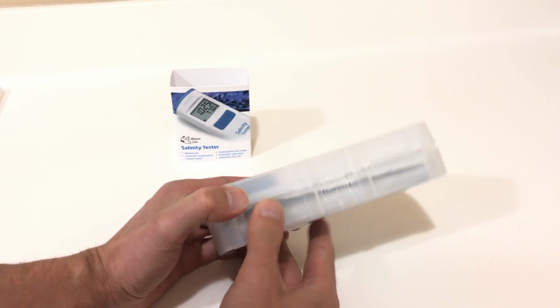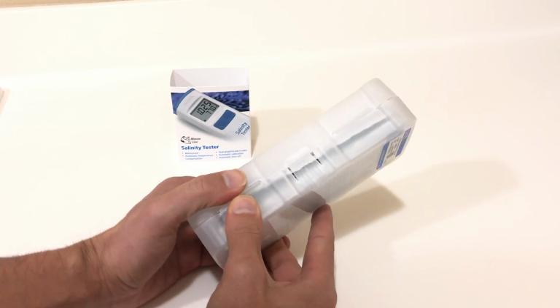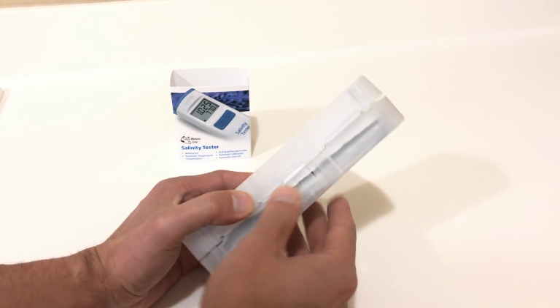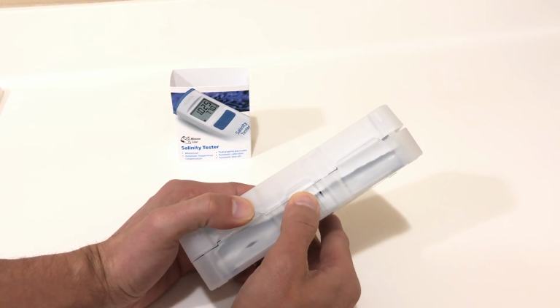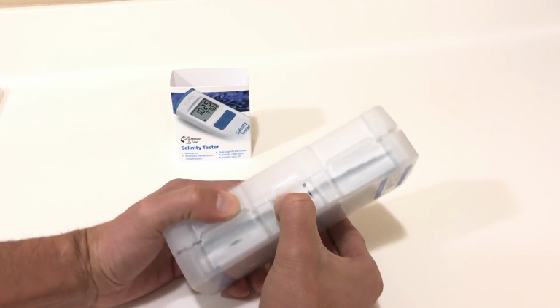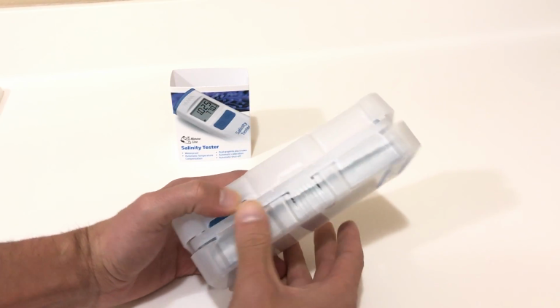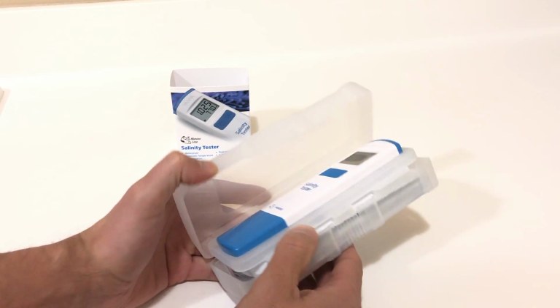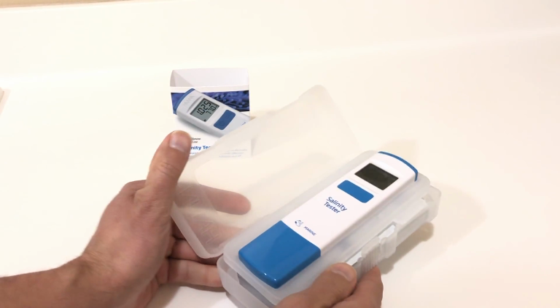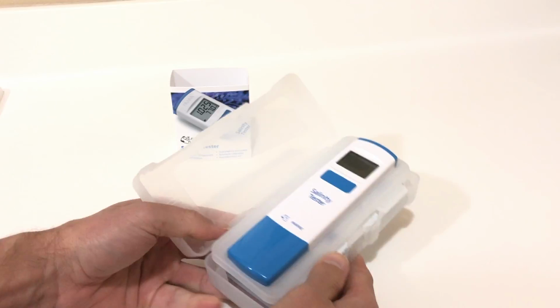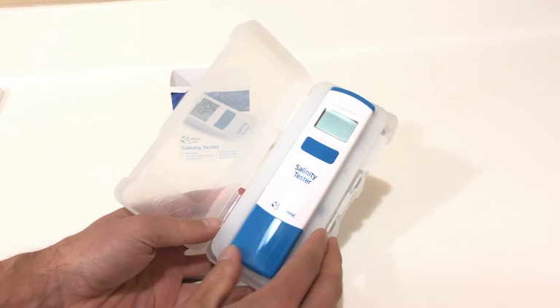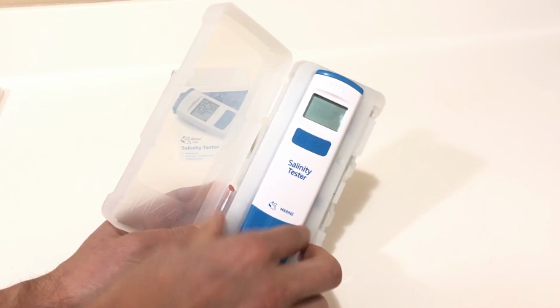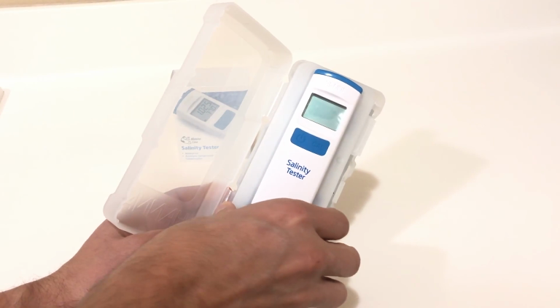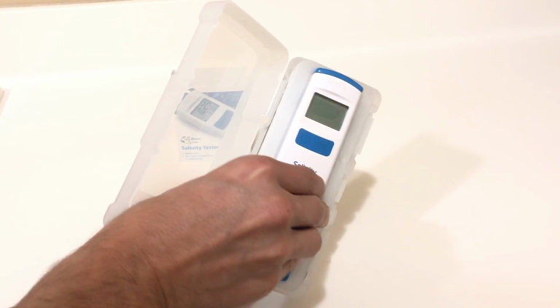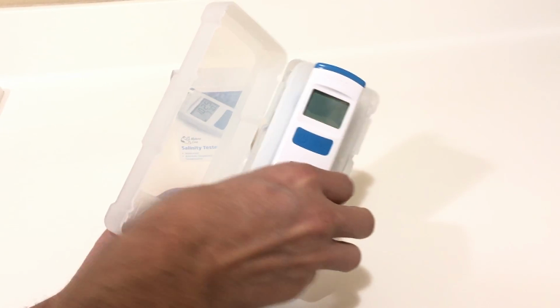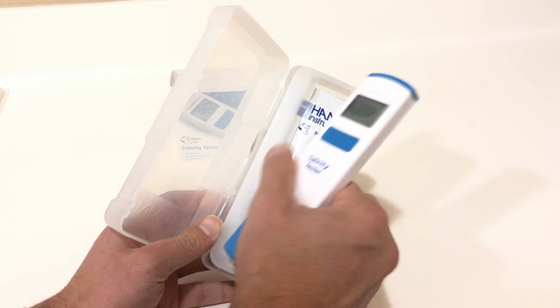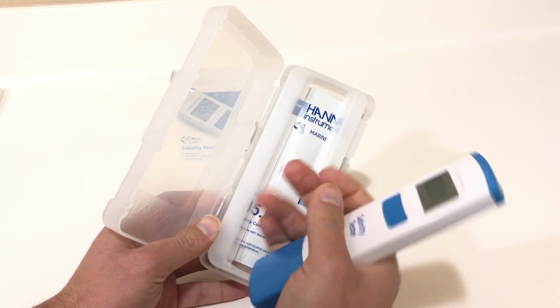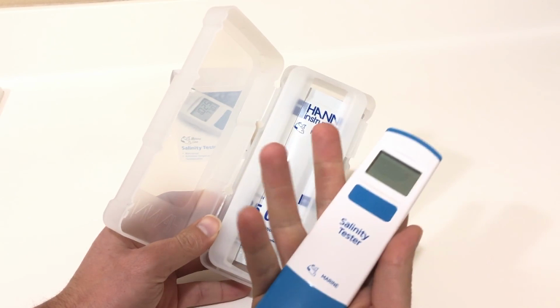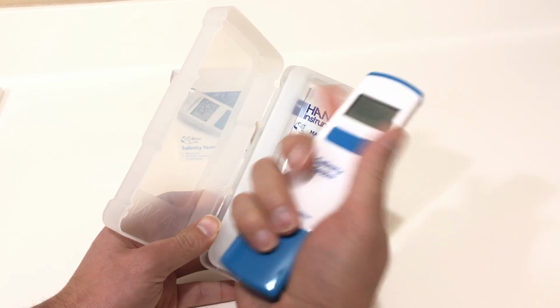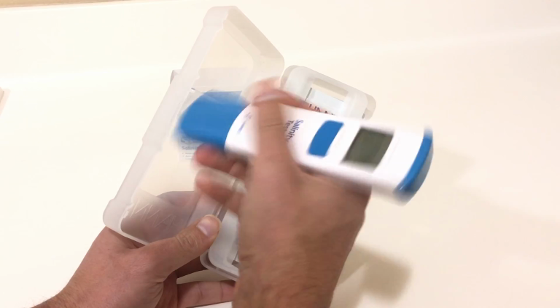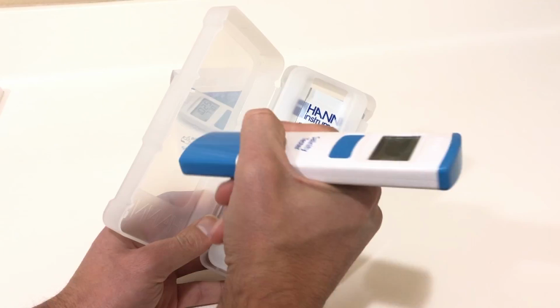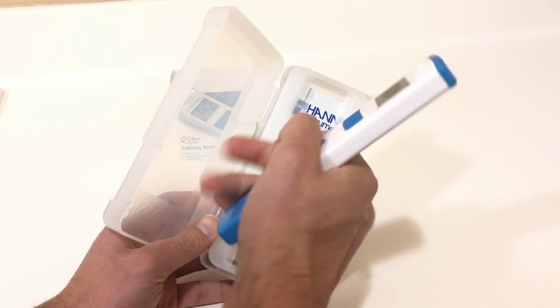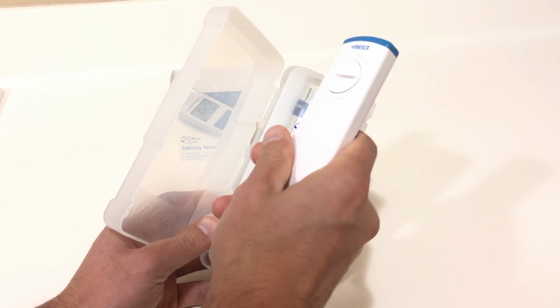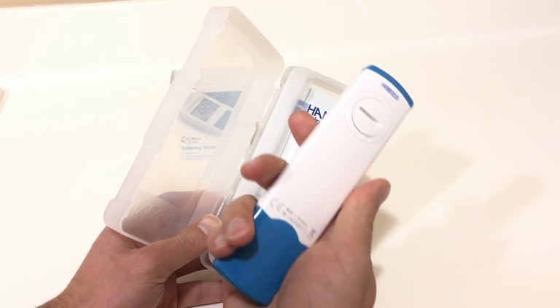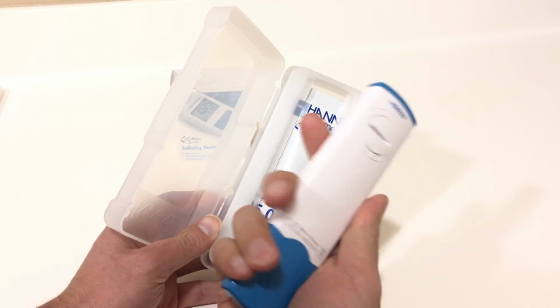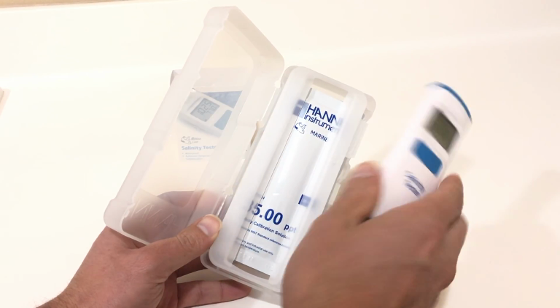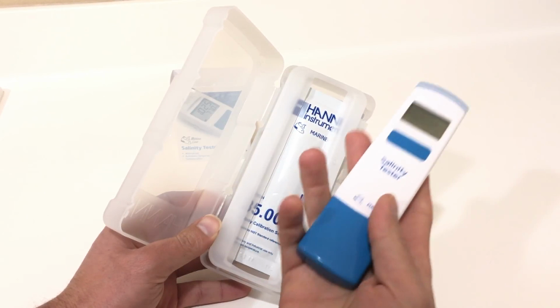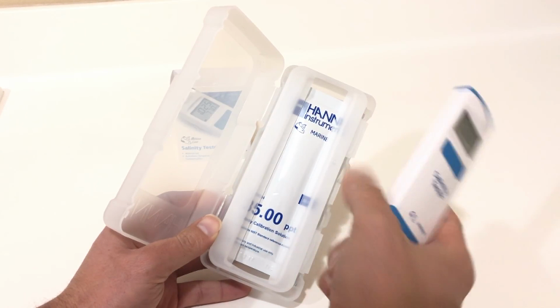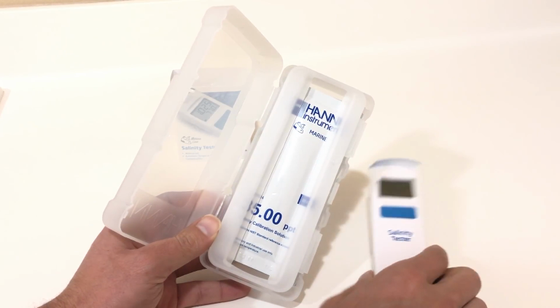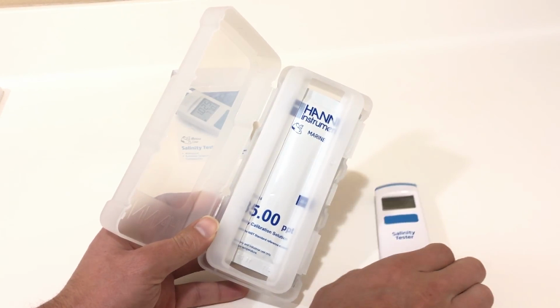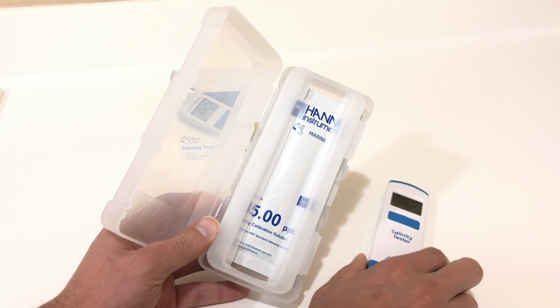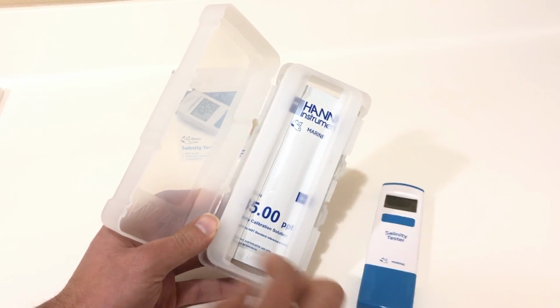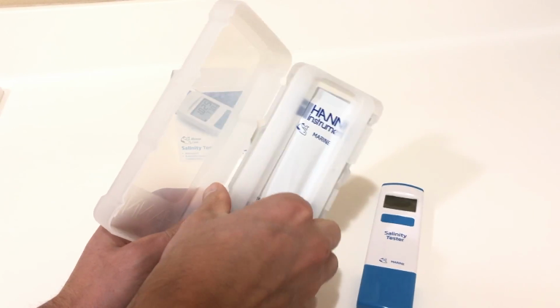Opening this up, you're quickly greeted with your salinity tester. It's very compact, very easy, fits in the hand, very simple to use, and very ergonomical, so you shouldn't have any issues there.